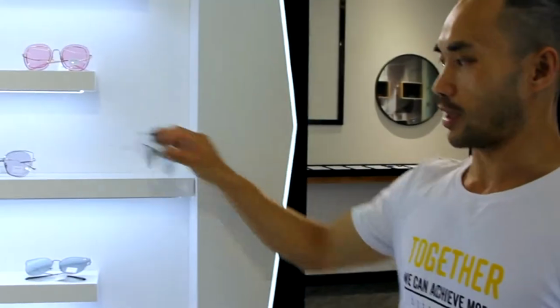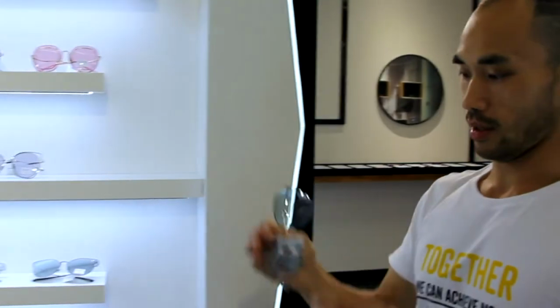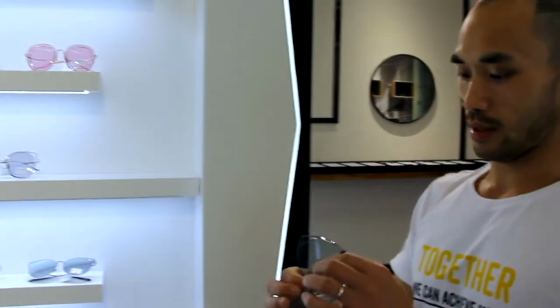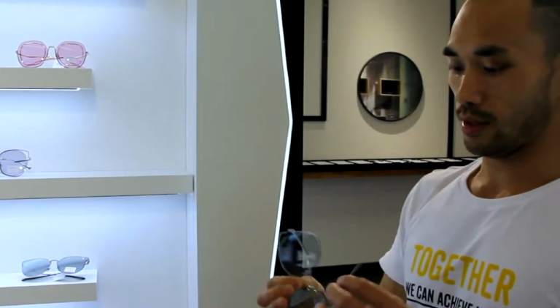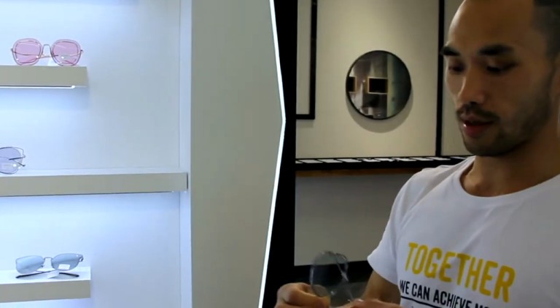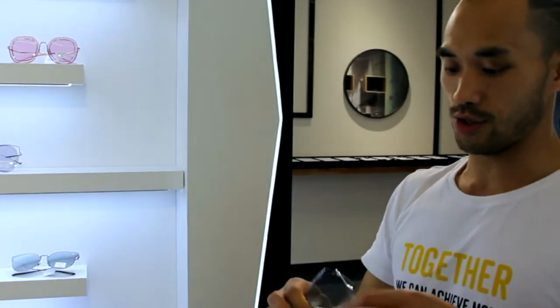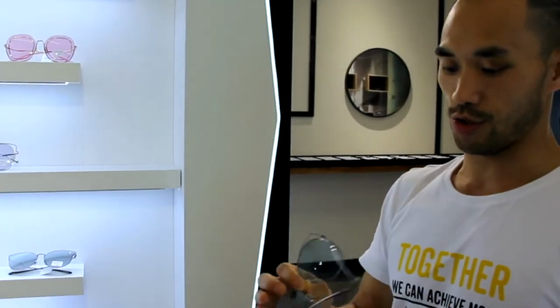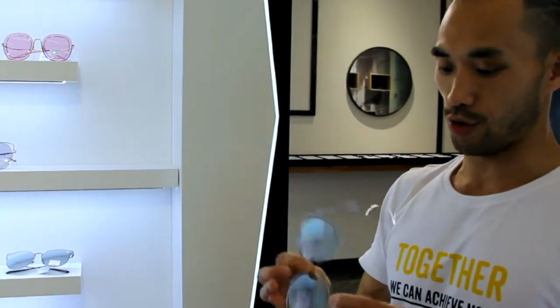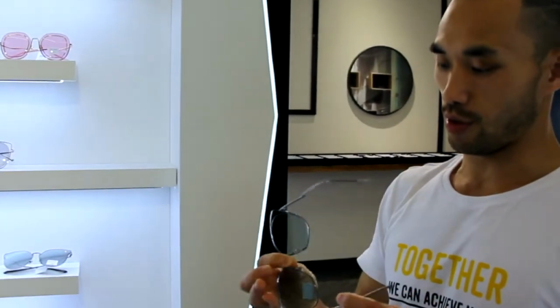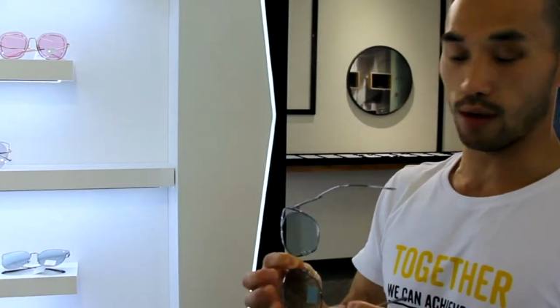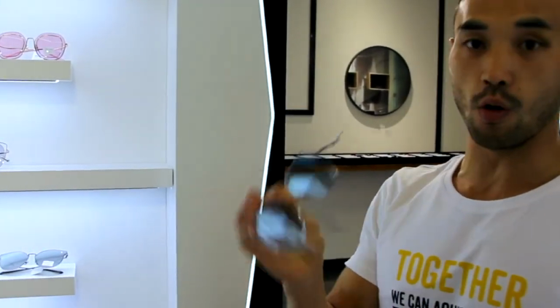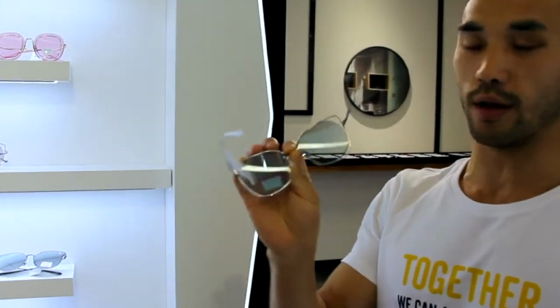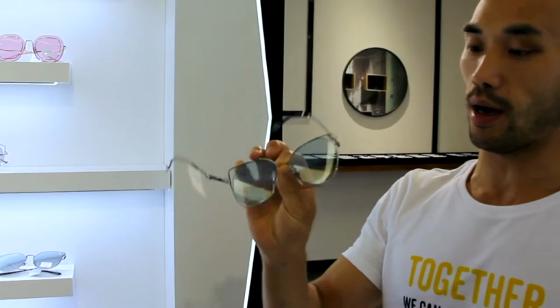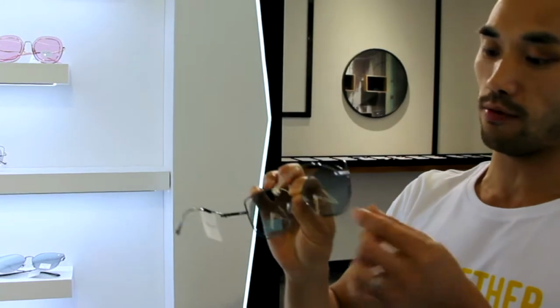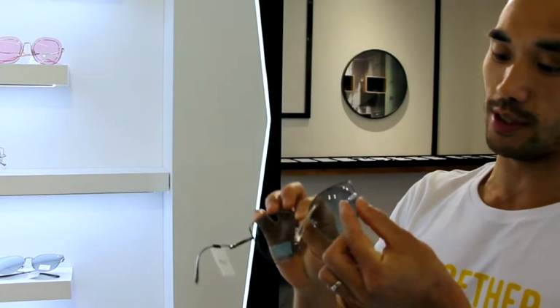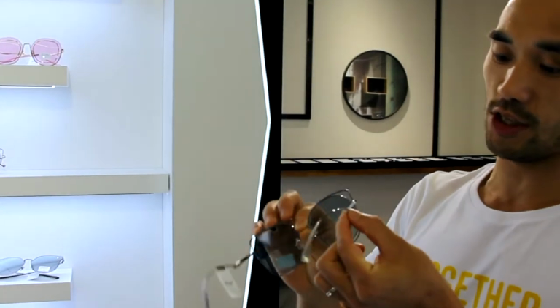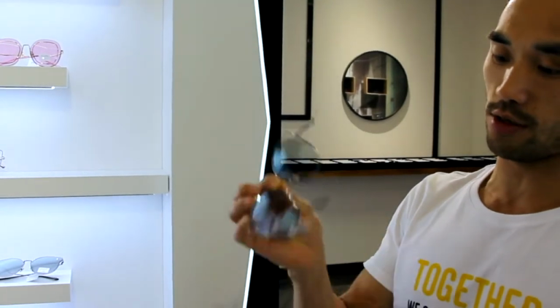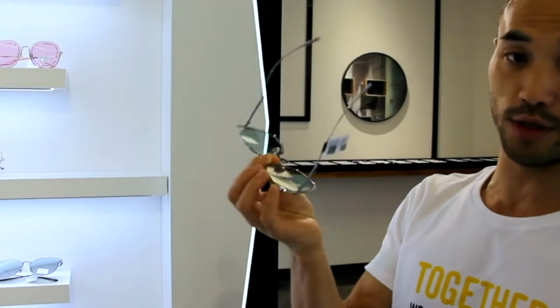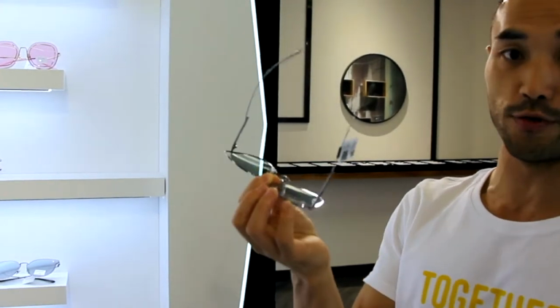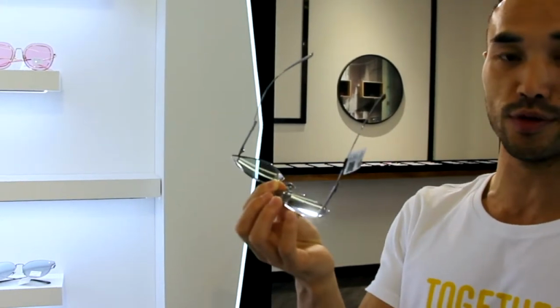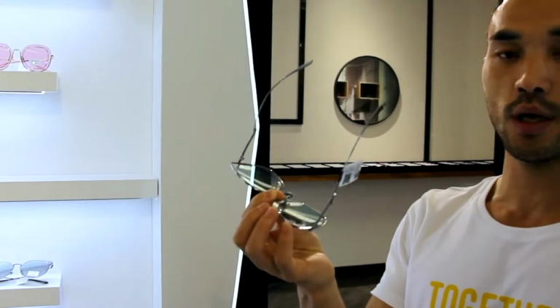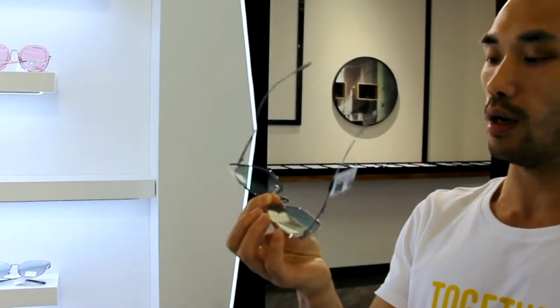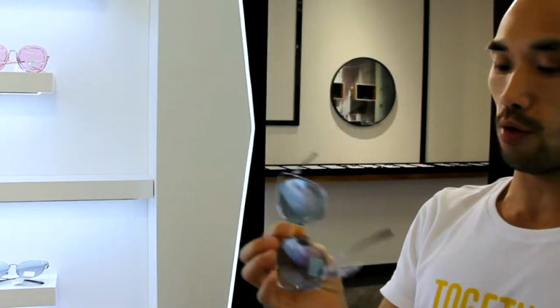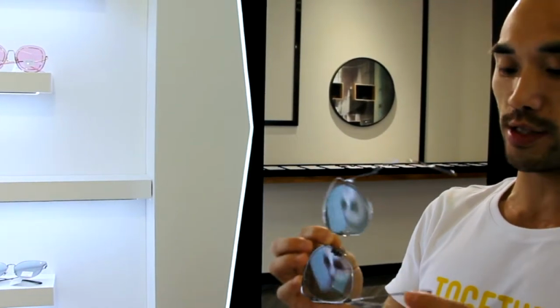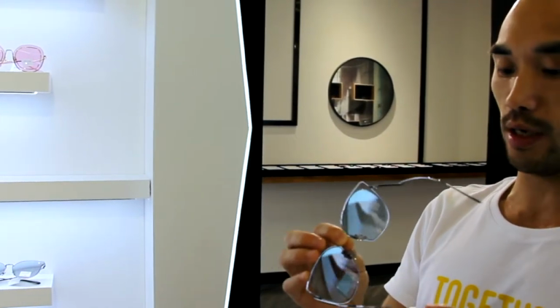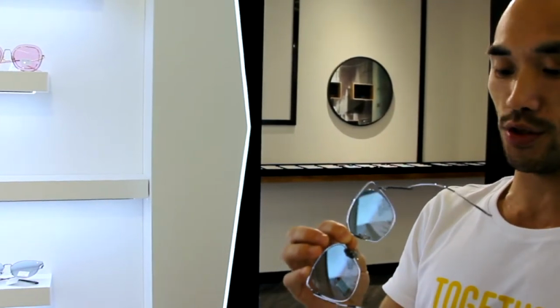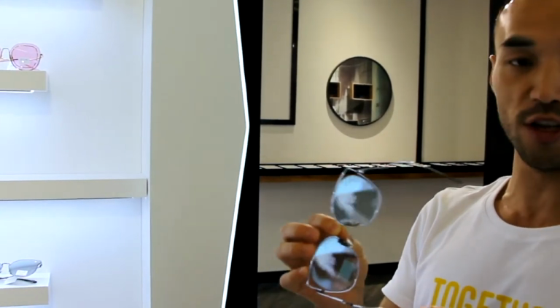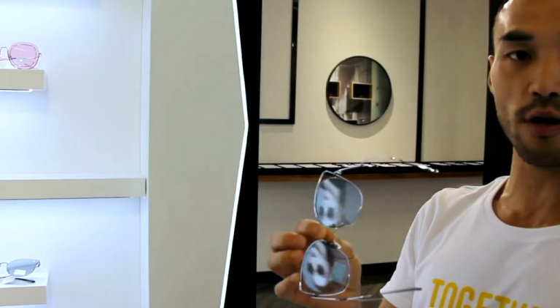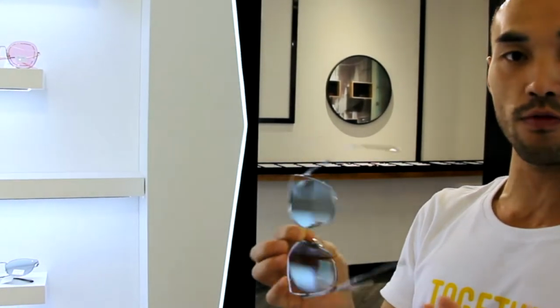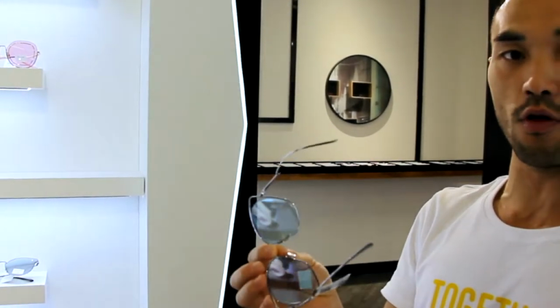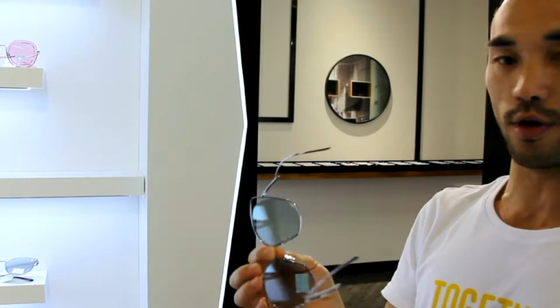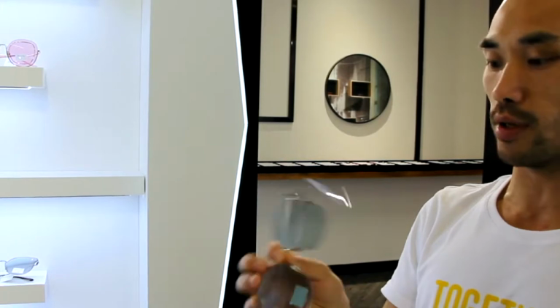Here, just to show you the quality and the details of these frames. We are selling to the Chinese market for over $100.